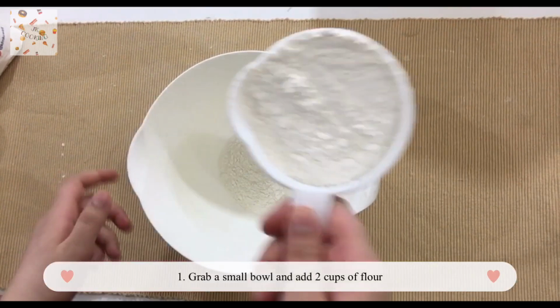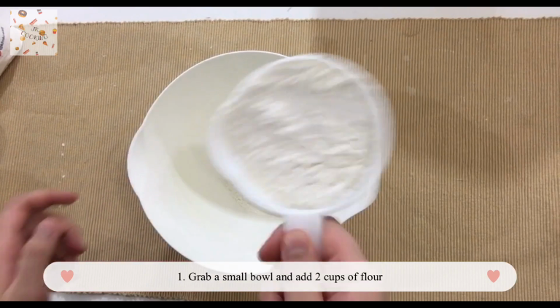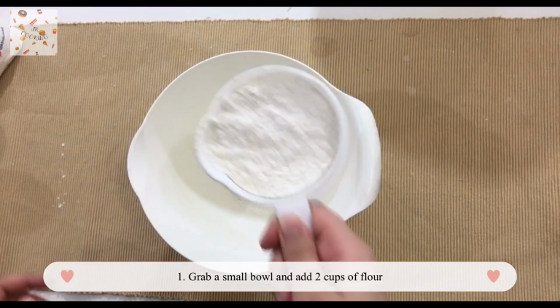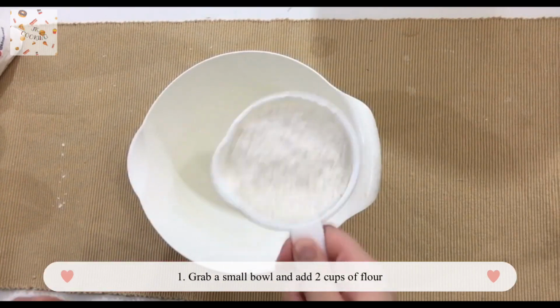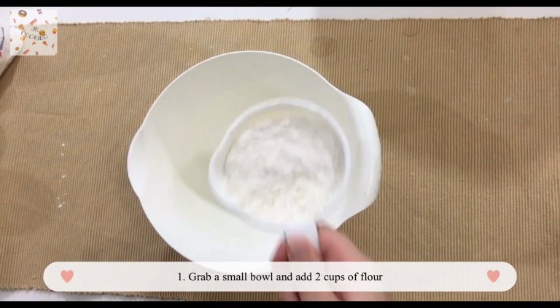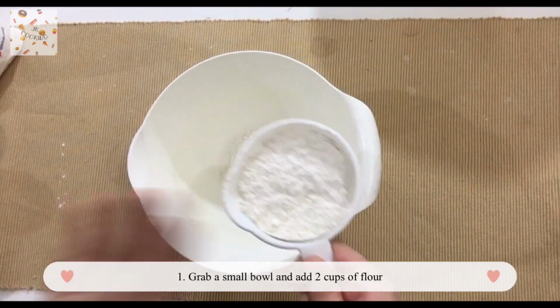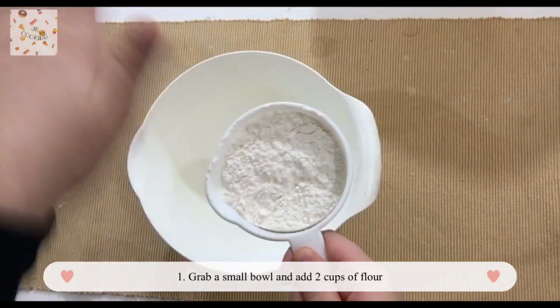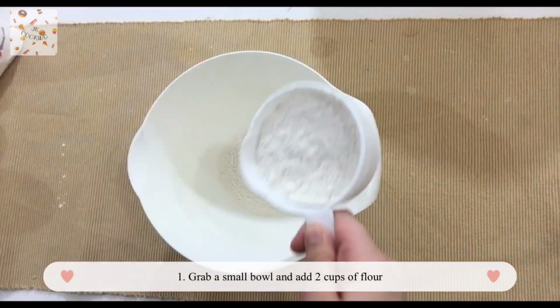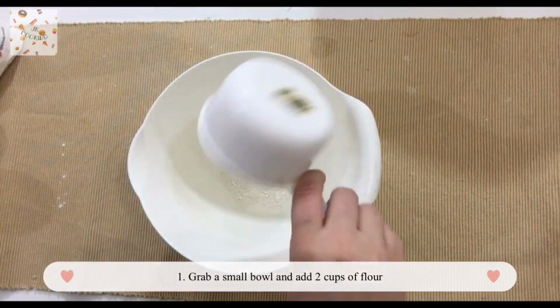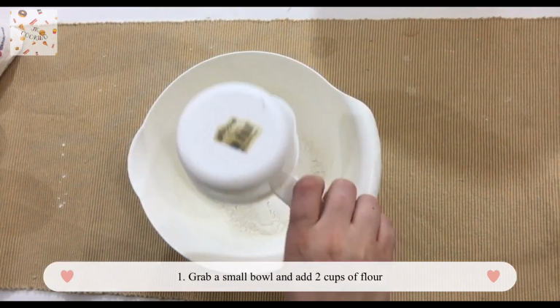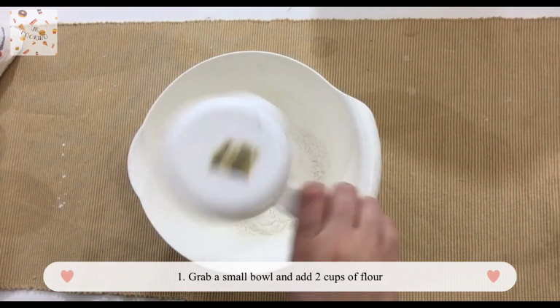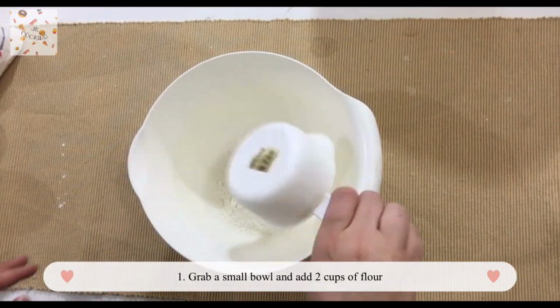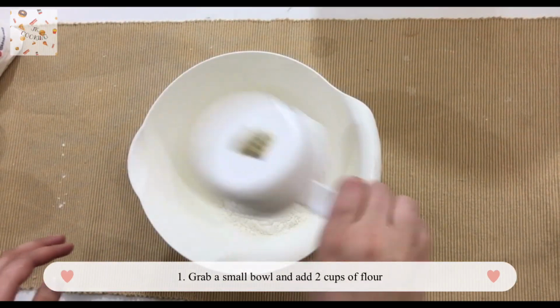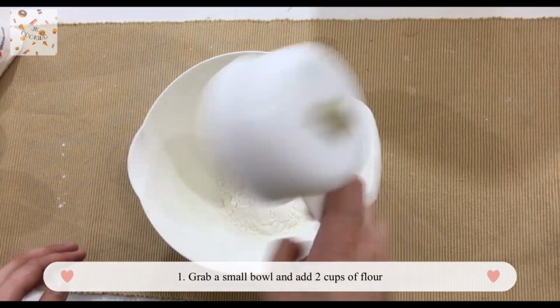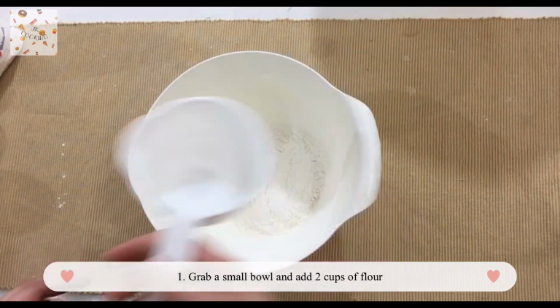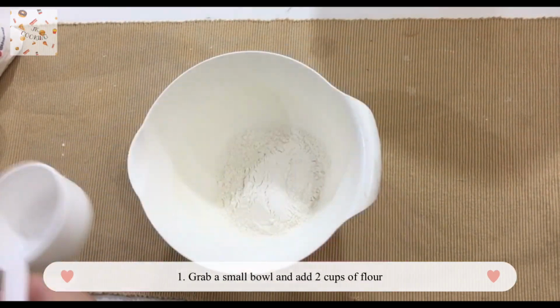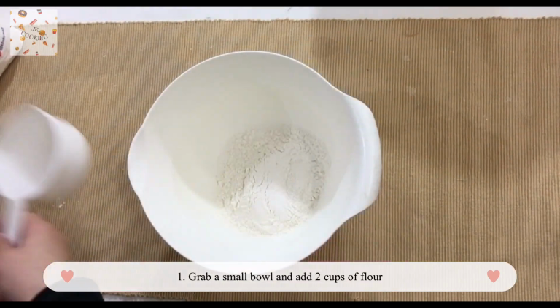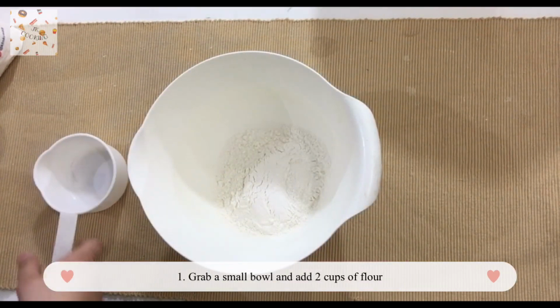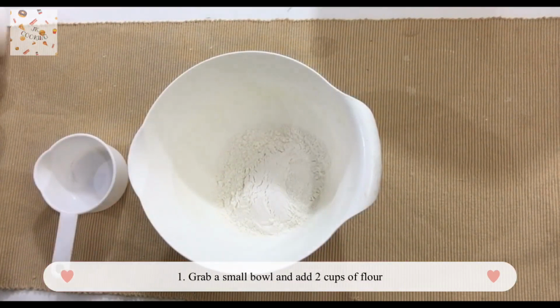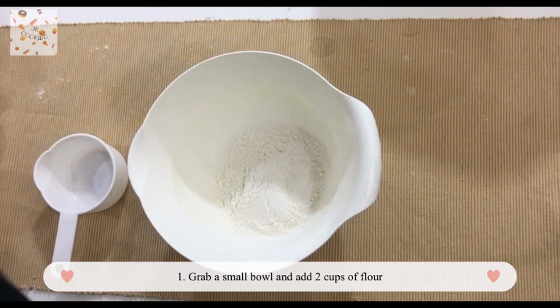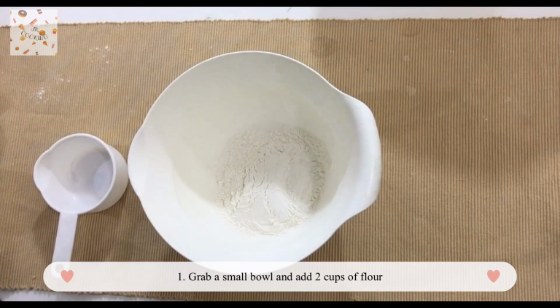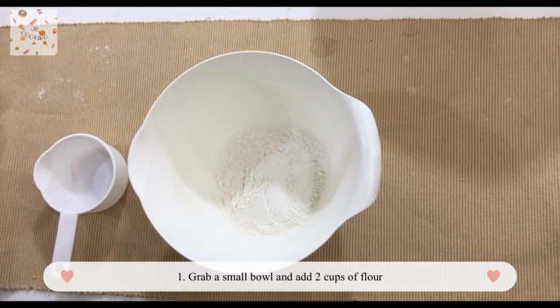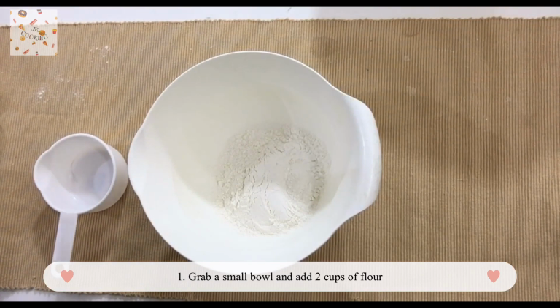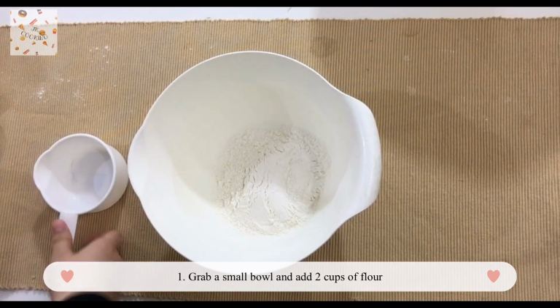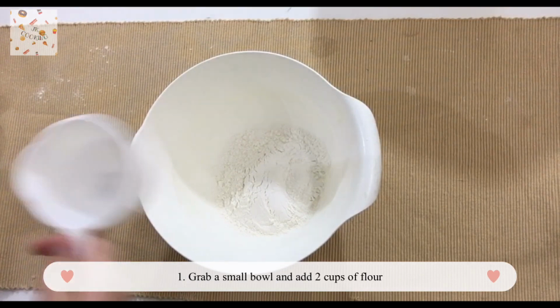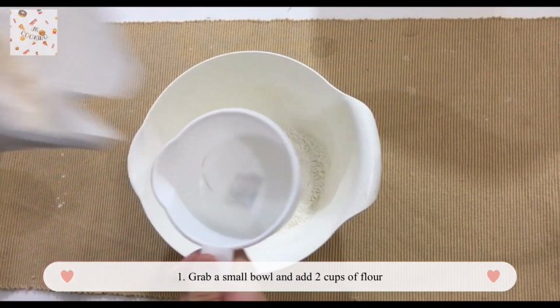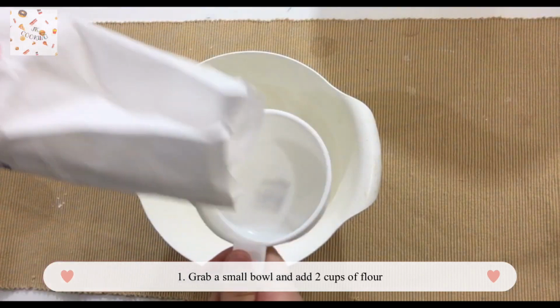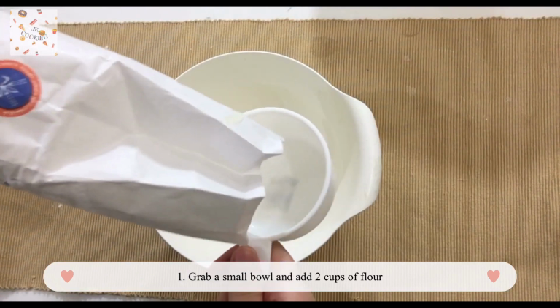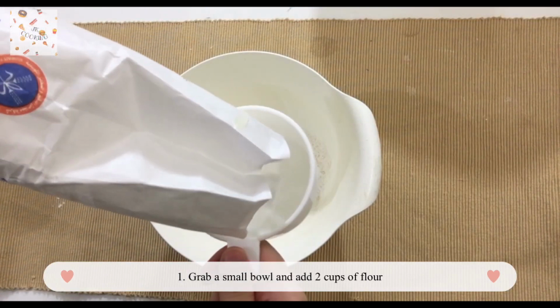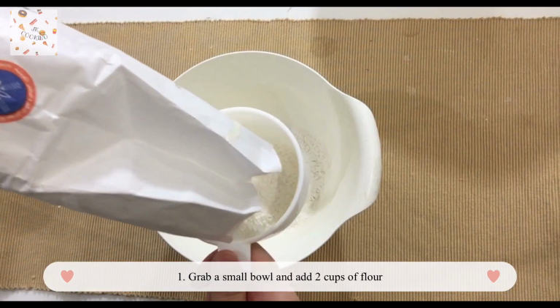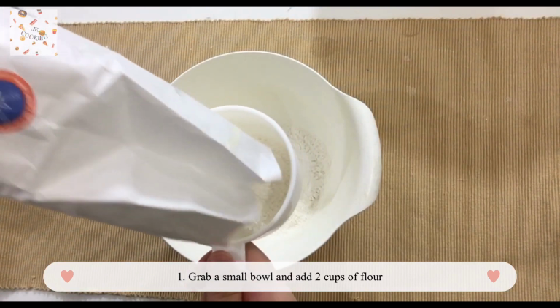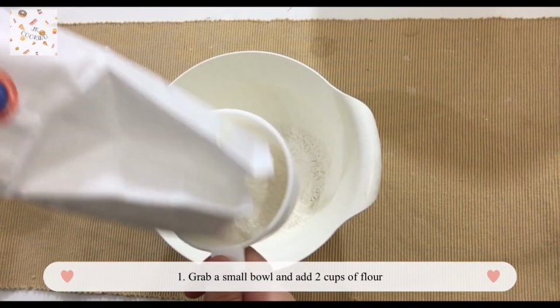Now grab your small bowl and put in your flour. Don't ask why there's flour already in there, just go with the flow. Add about two cups of flour.